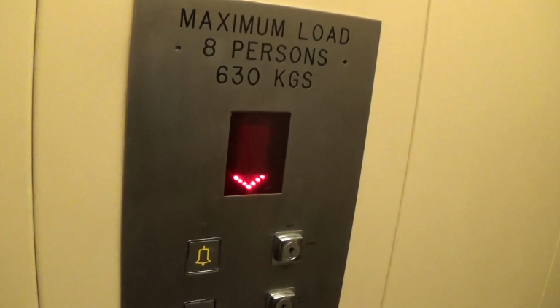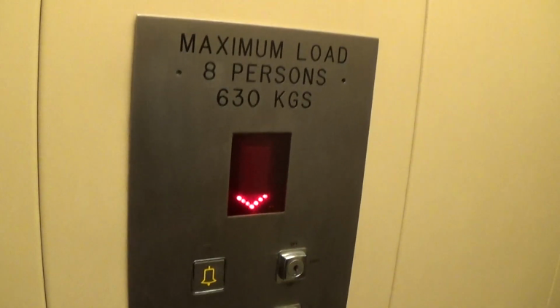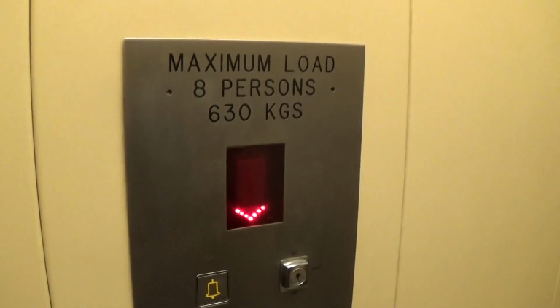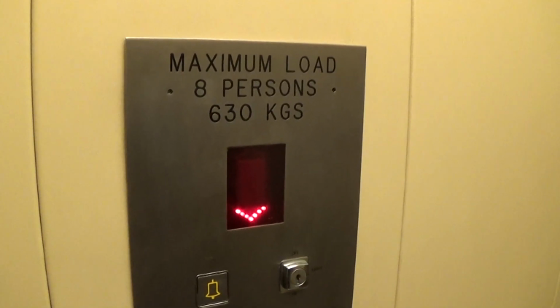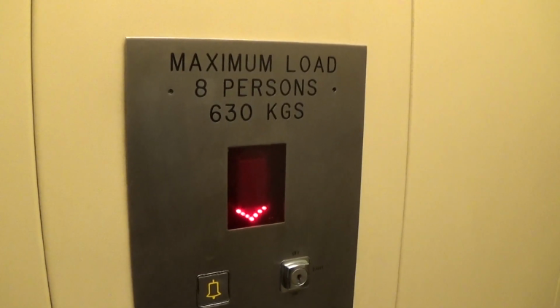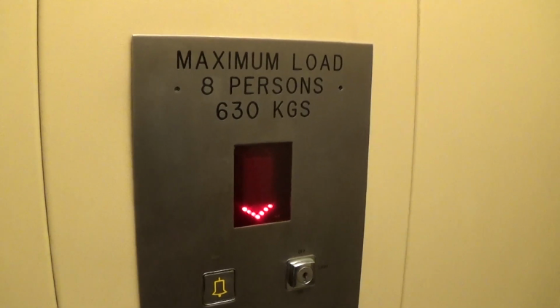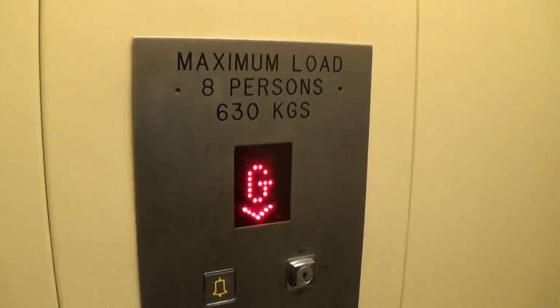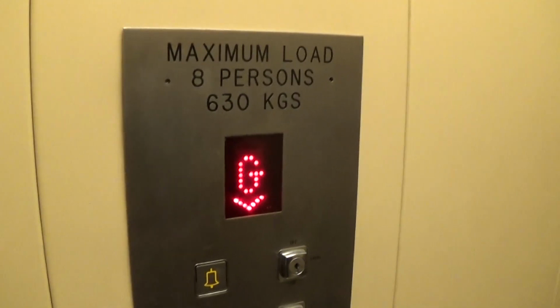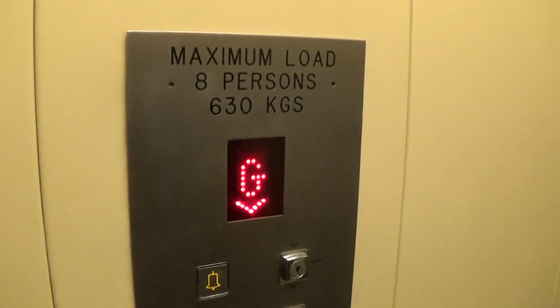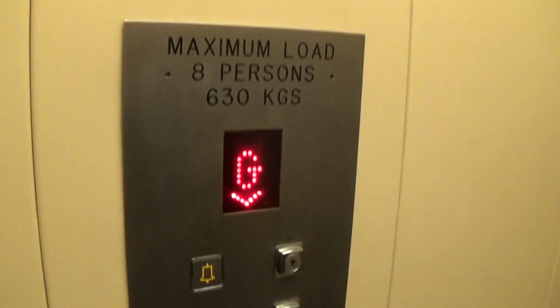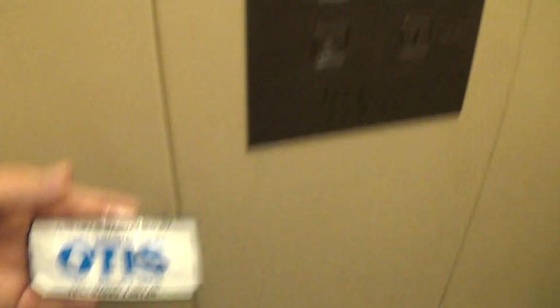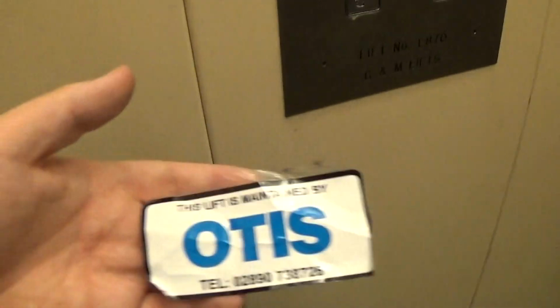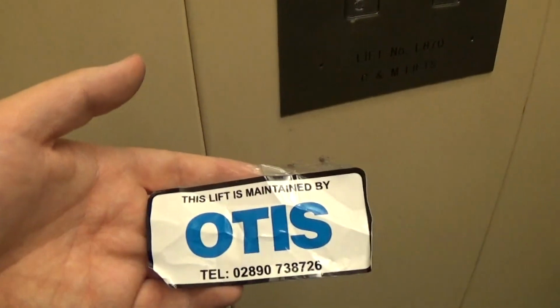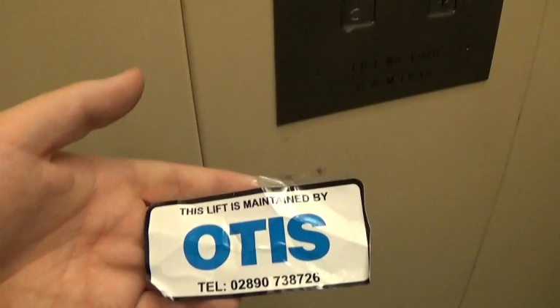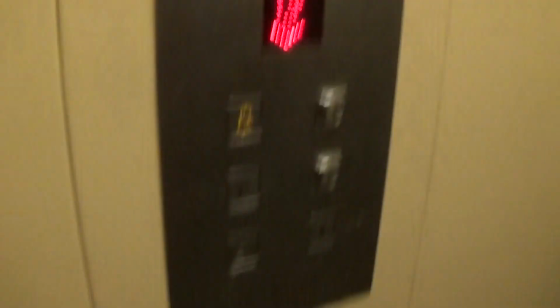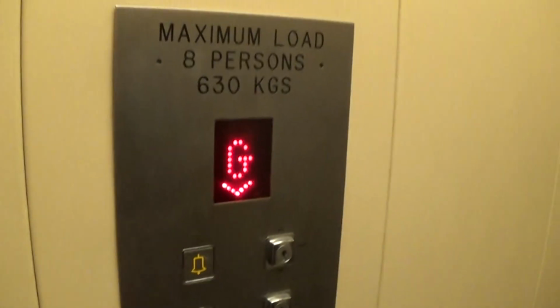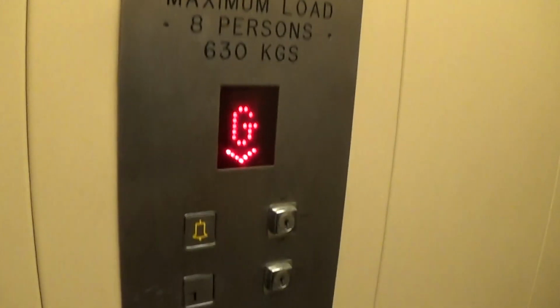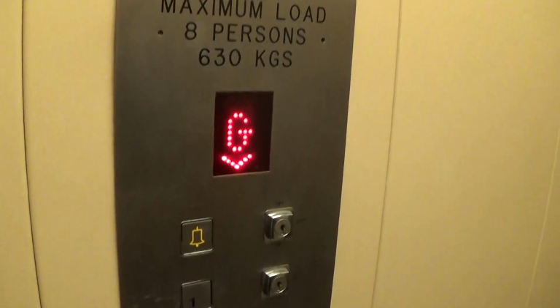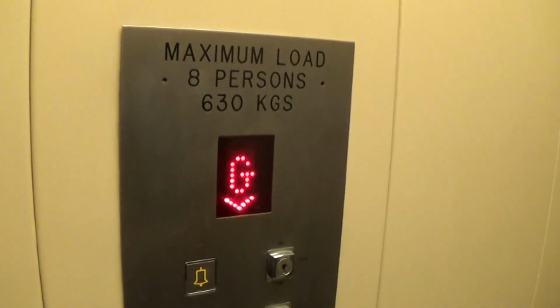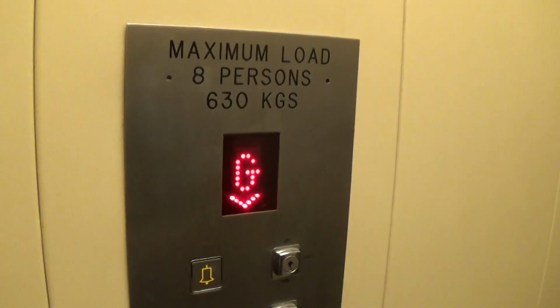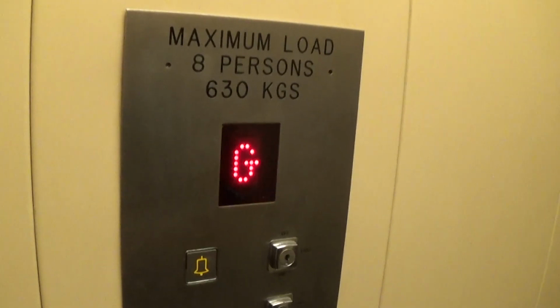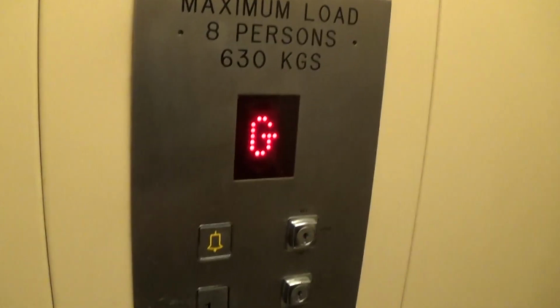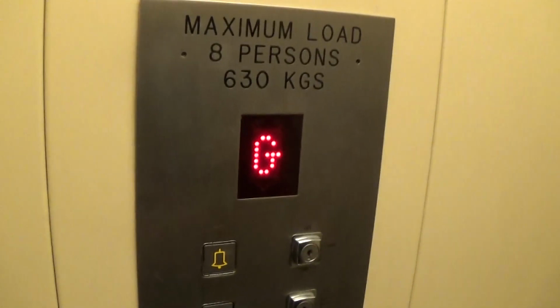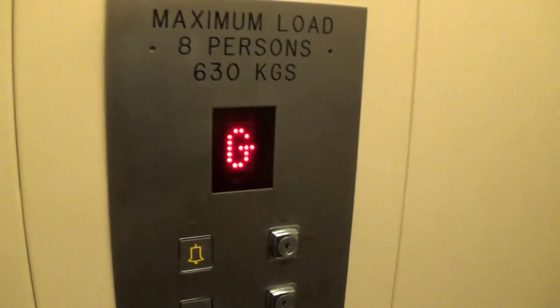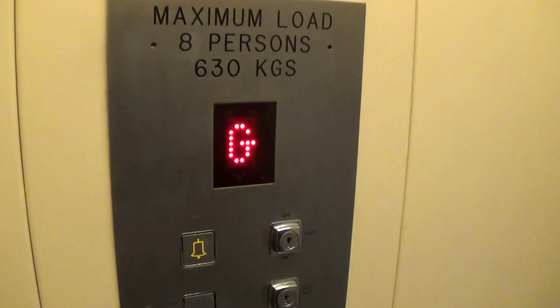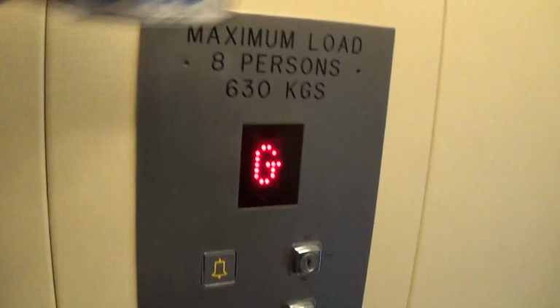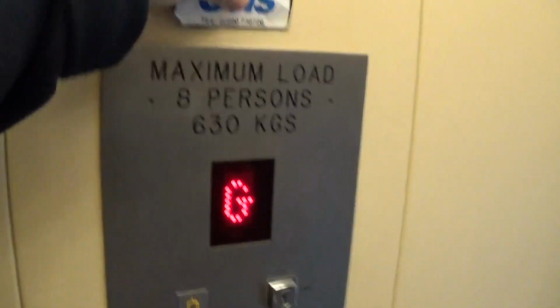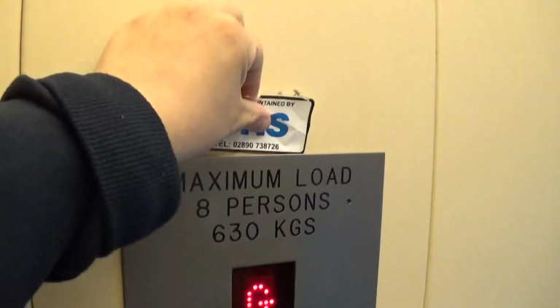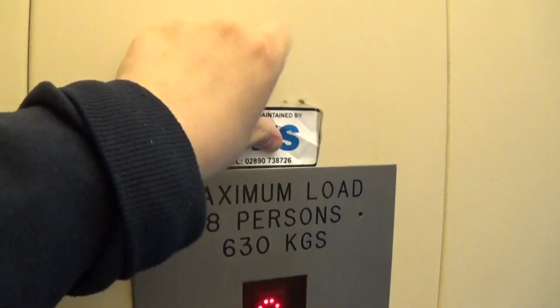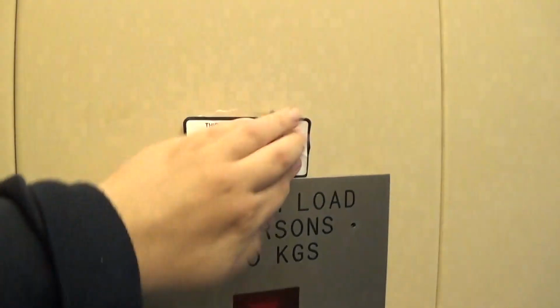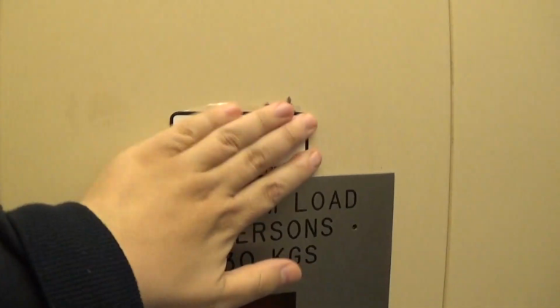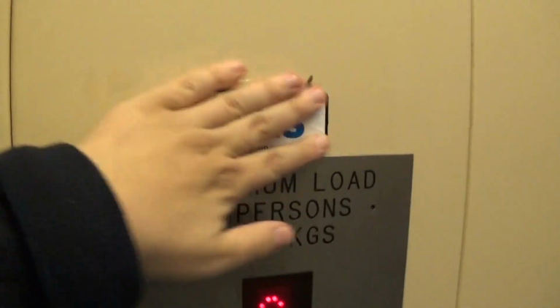Where is it going to put the Otis logo? Here we are back down to G — you can see the Otis logo. I just find the sticker right here. Put it back up.